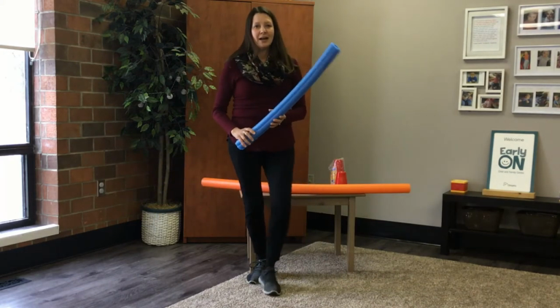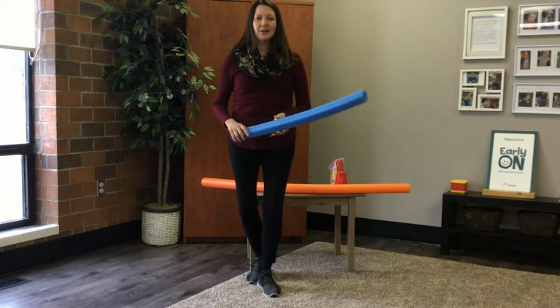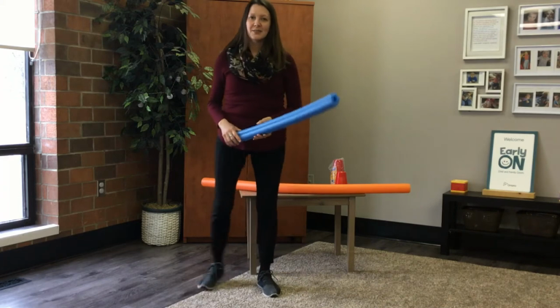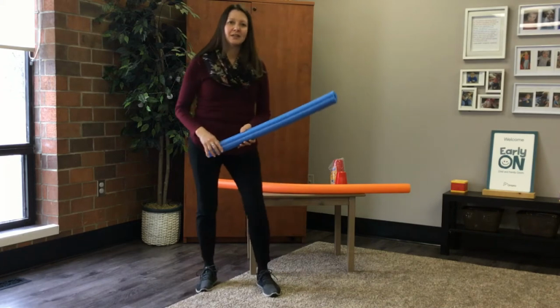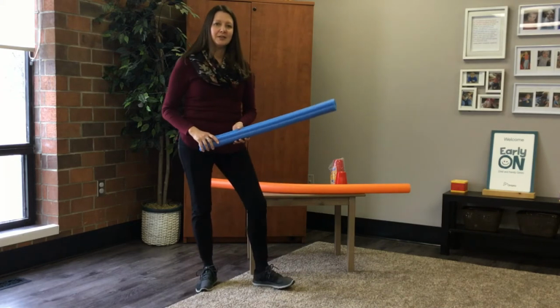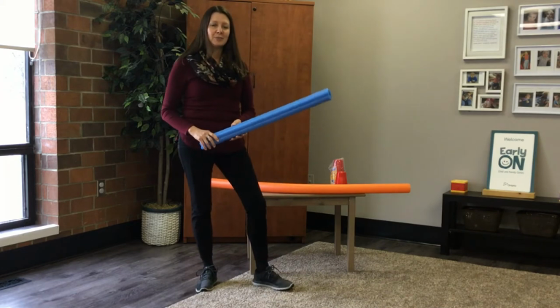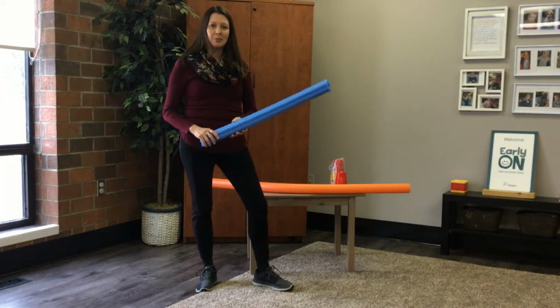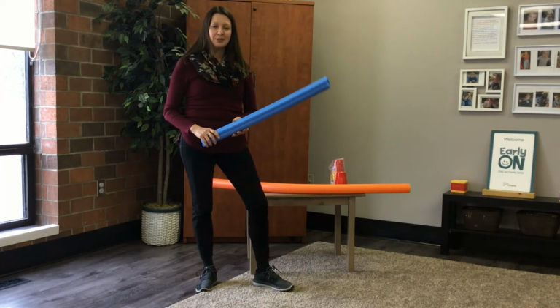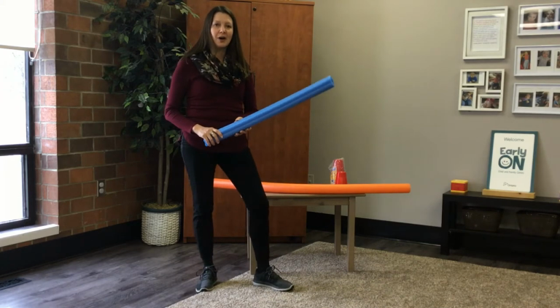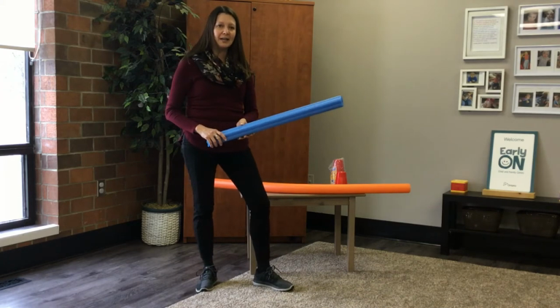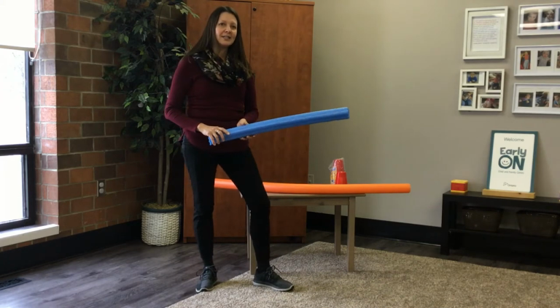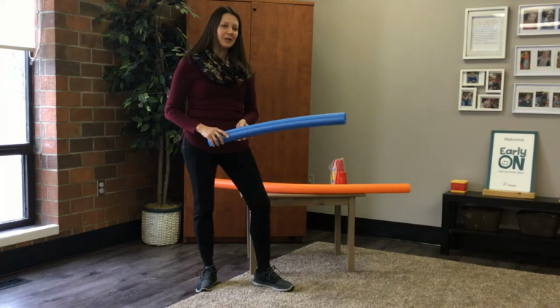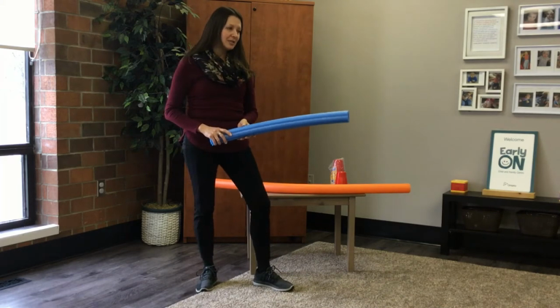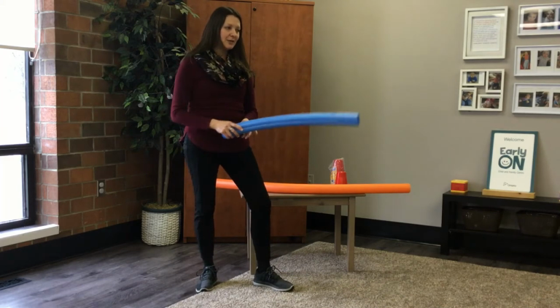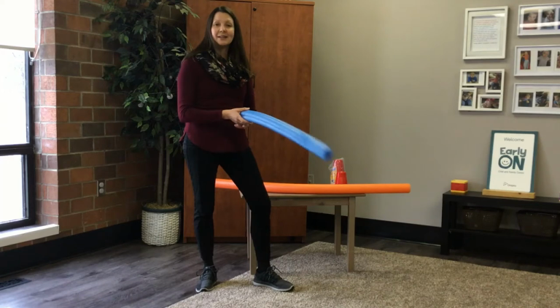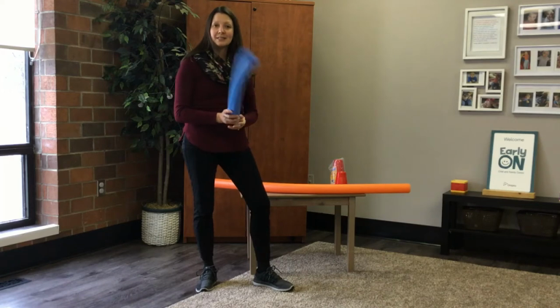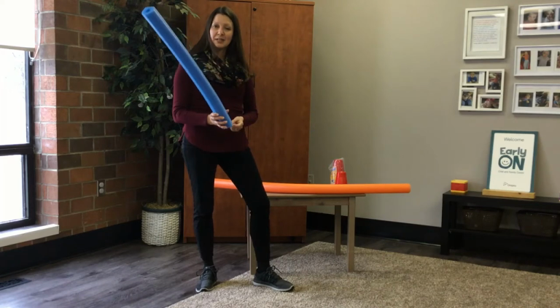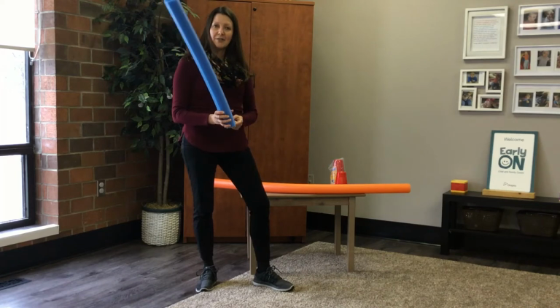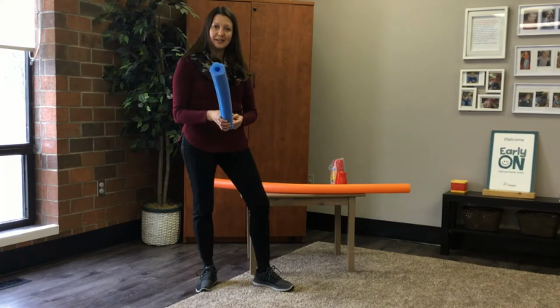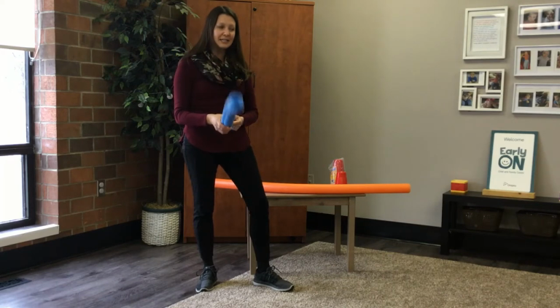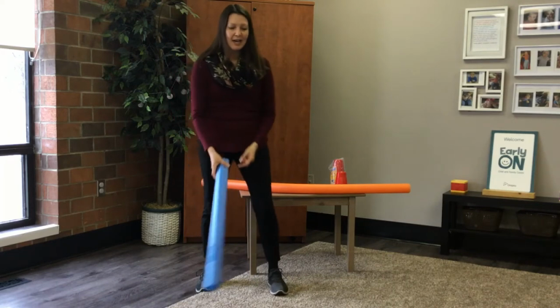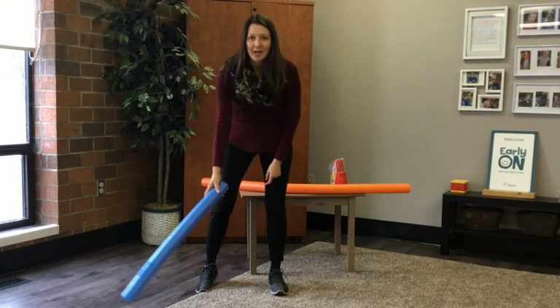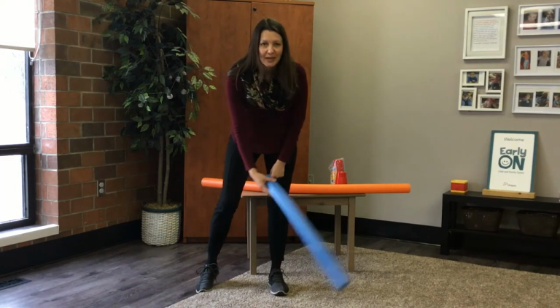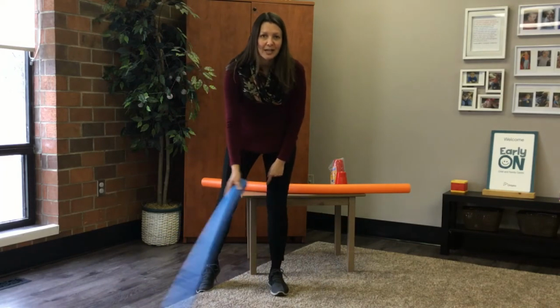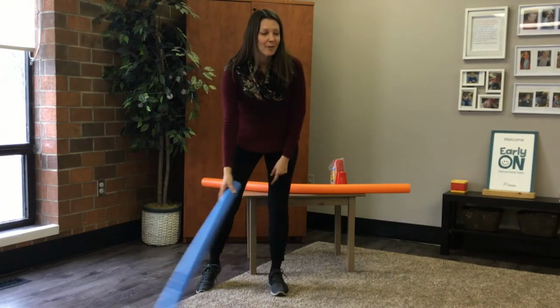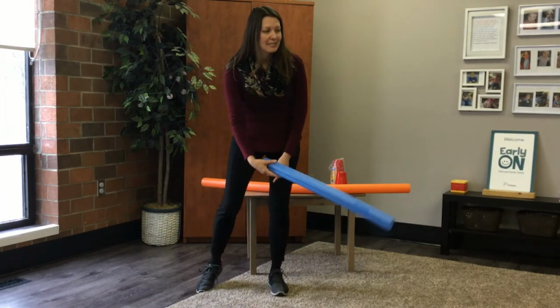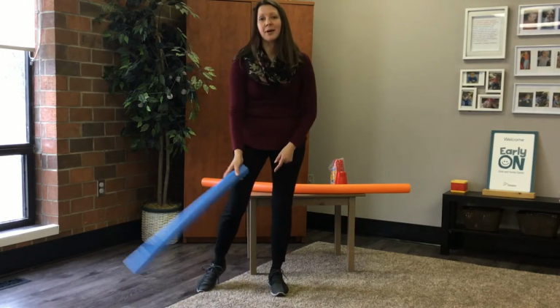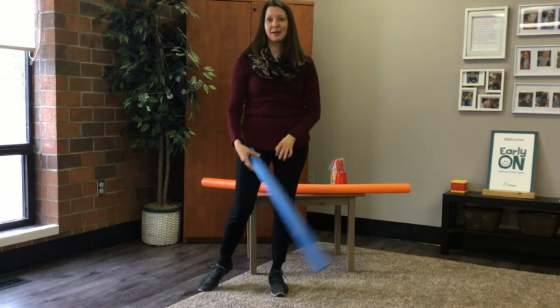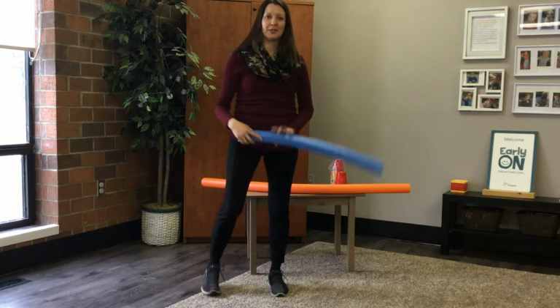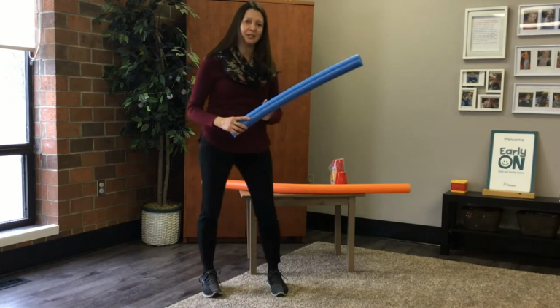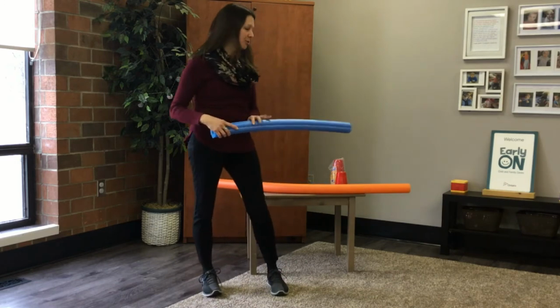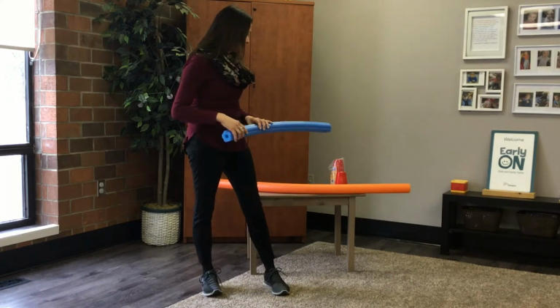Another activity you can do is play pool noodle hockey. You can each have a hockey stick and play hockey, passing the puck back and forth to each other with your pool noodle.